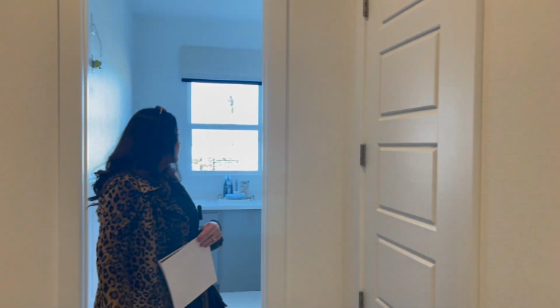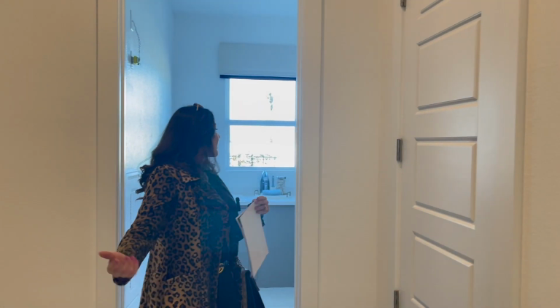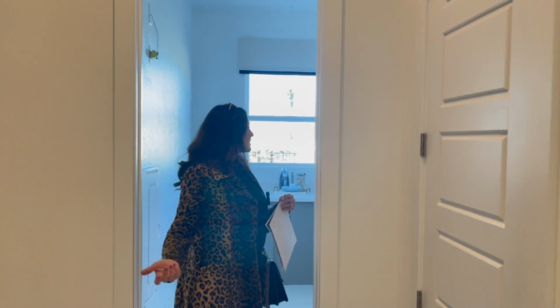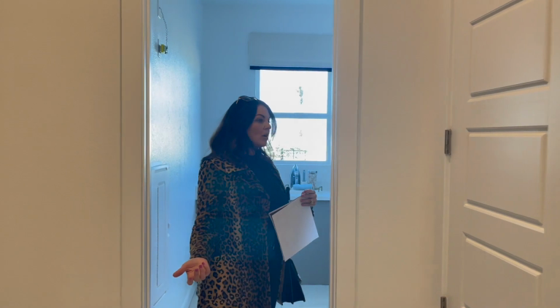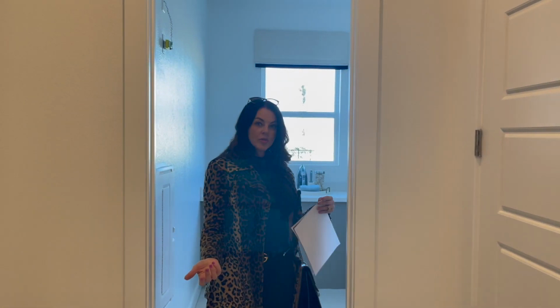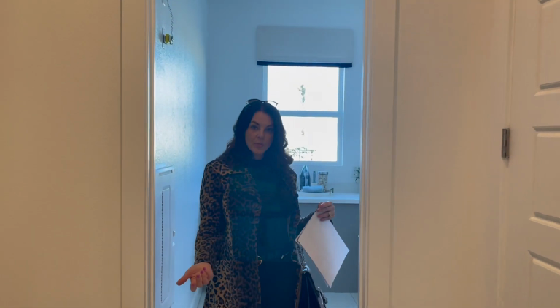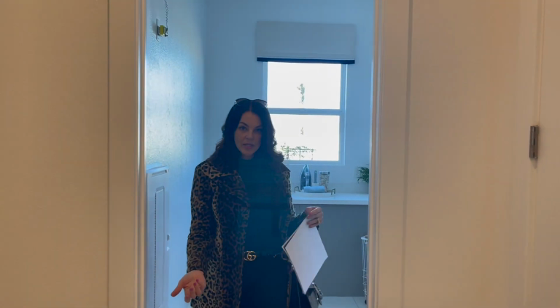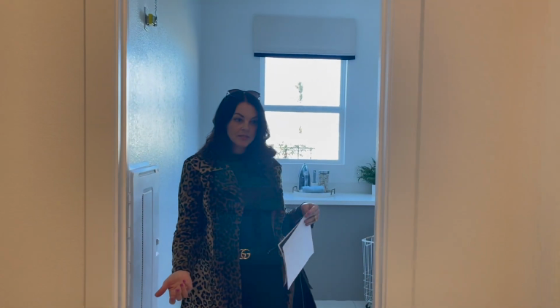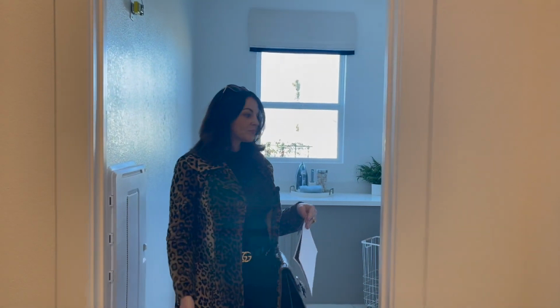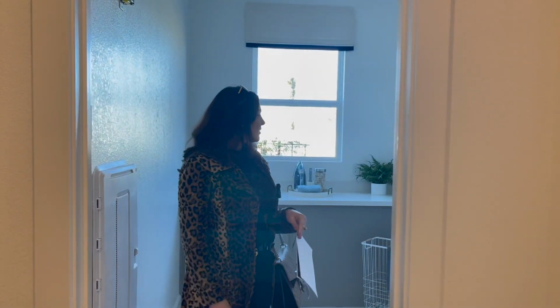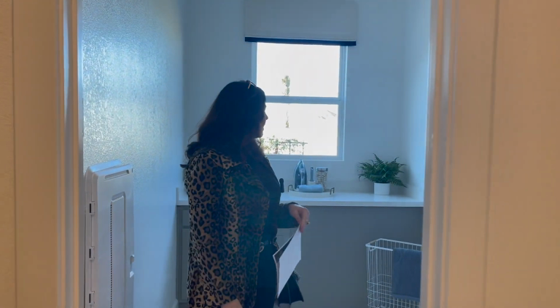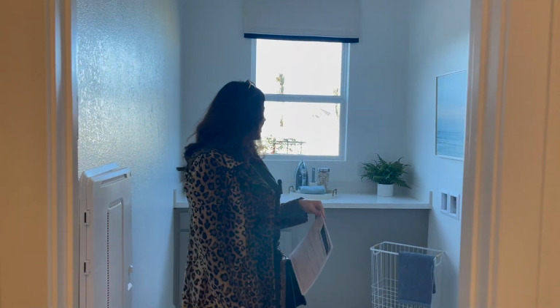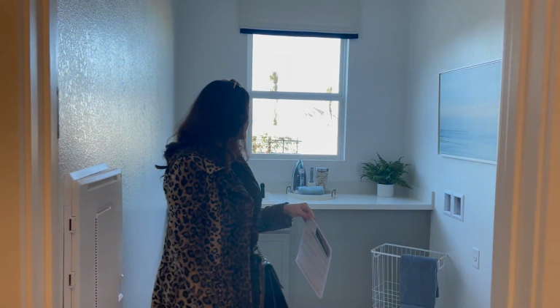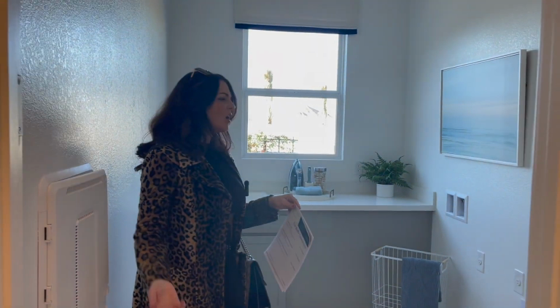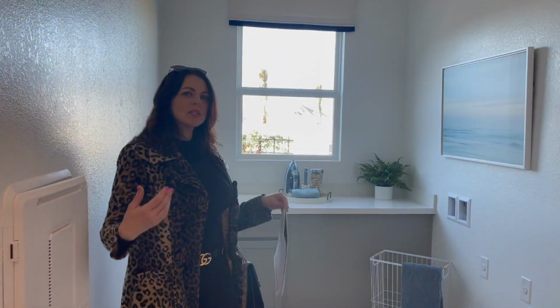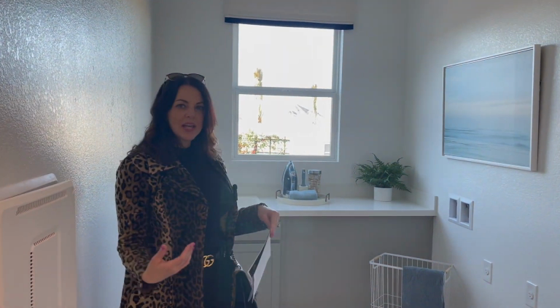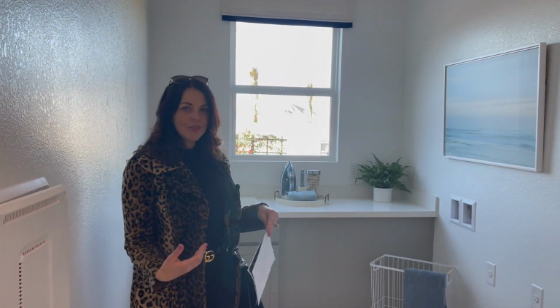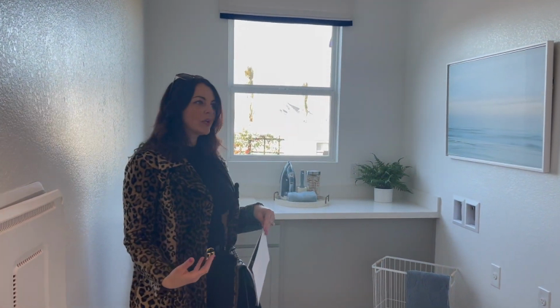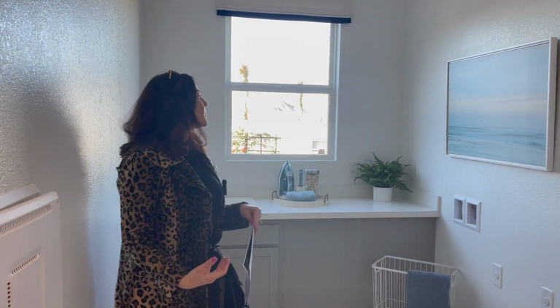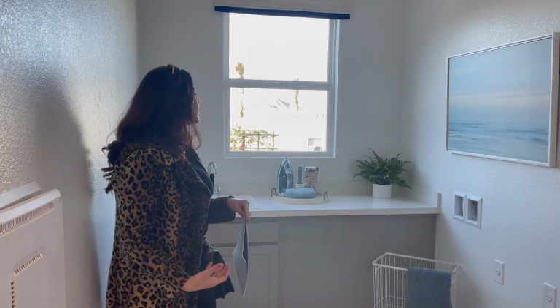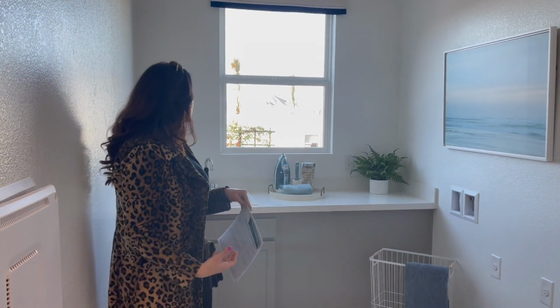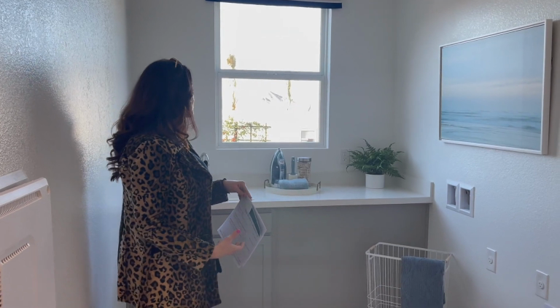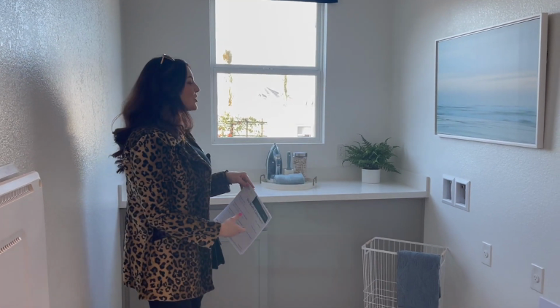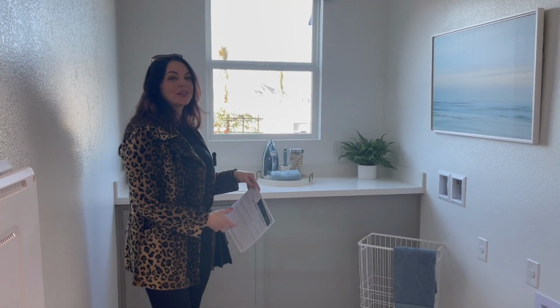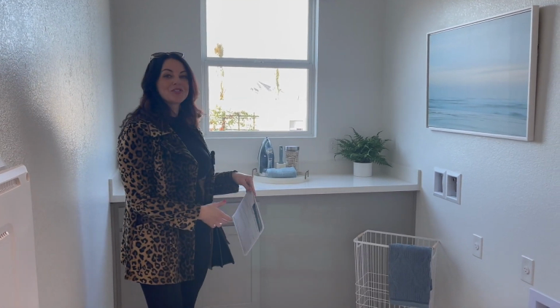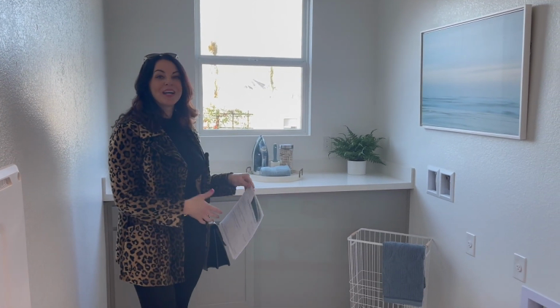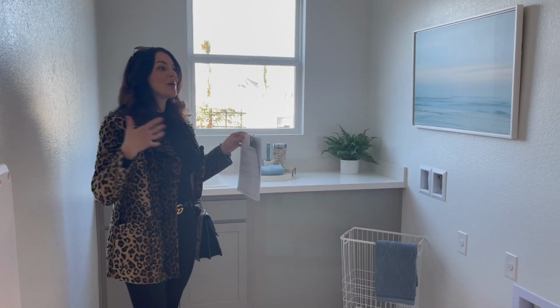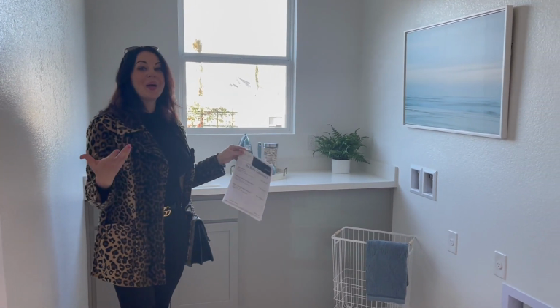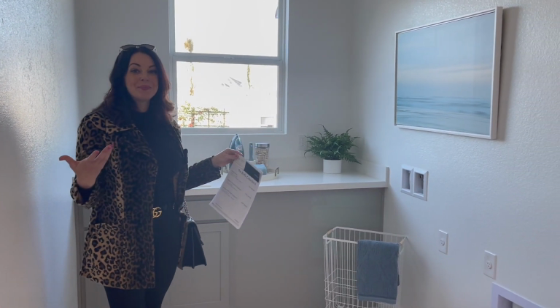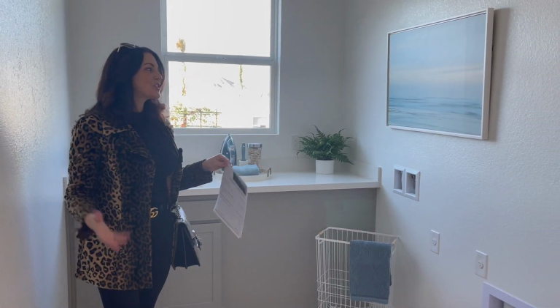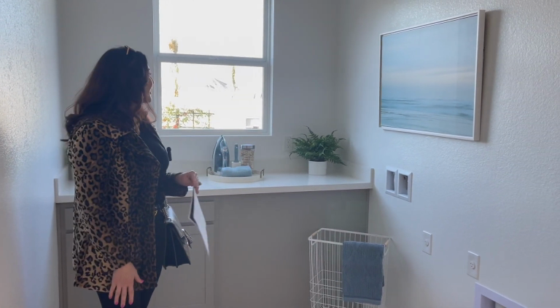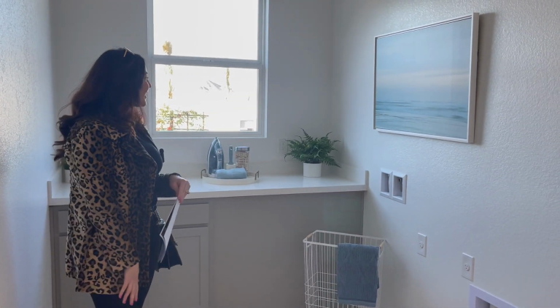Great laundry space — I love this. I always like having a window in the laundry room. If you're stuck doing laundry, you might as well be cheery, right?